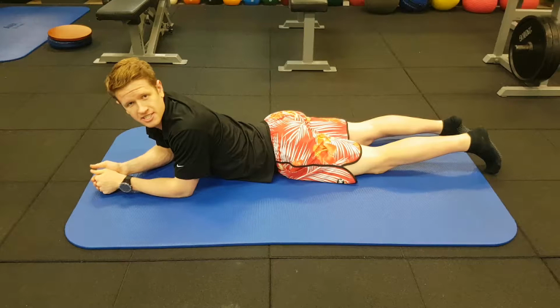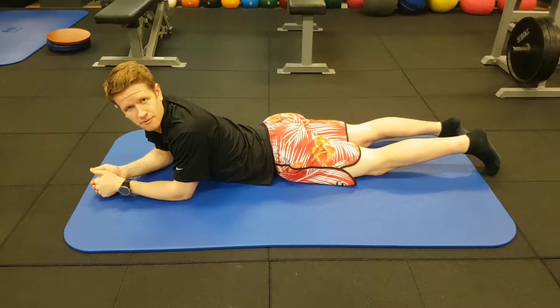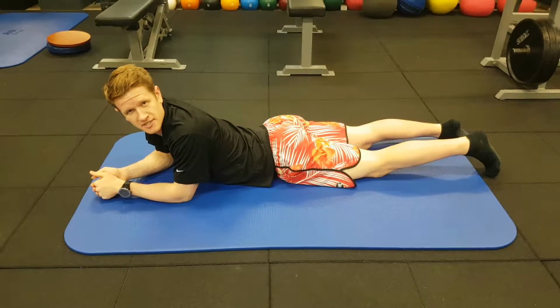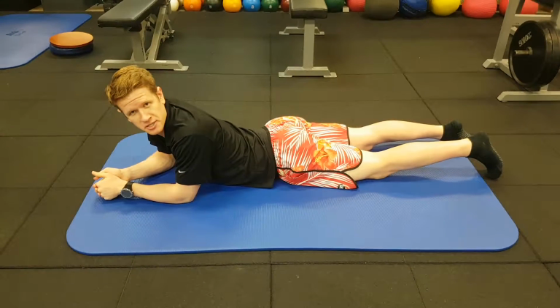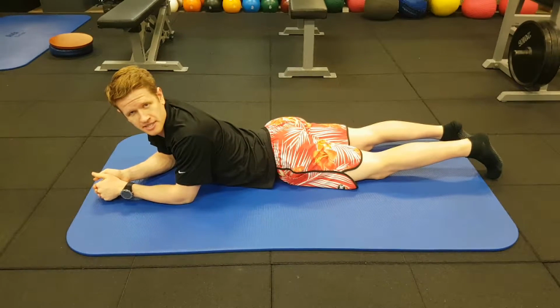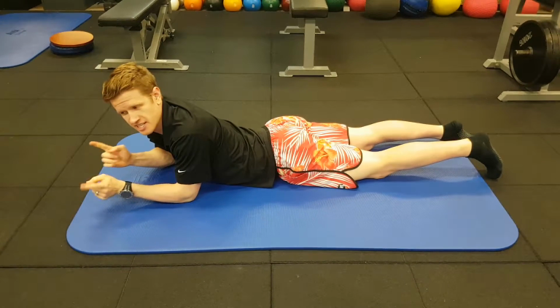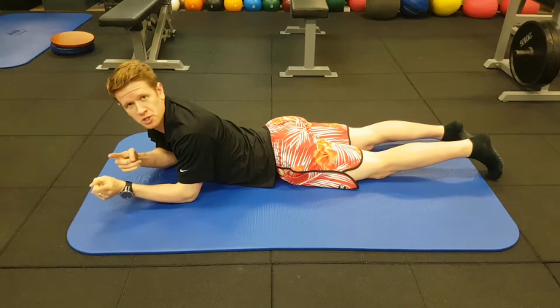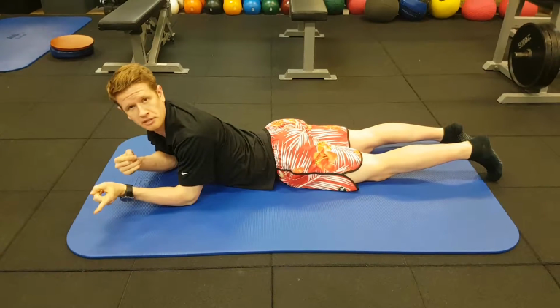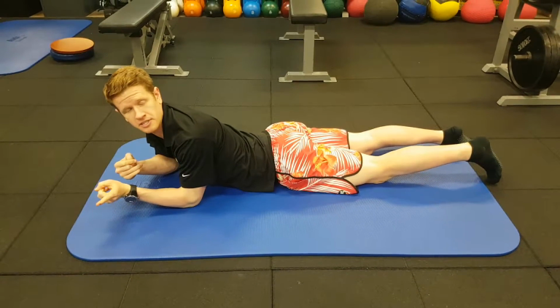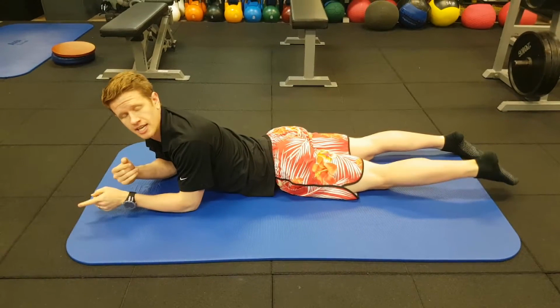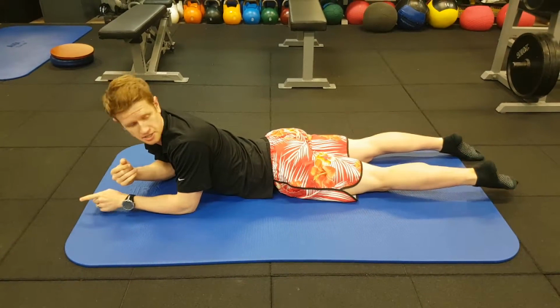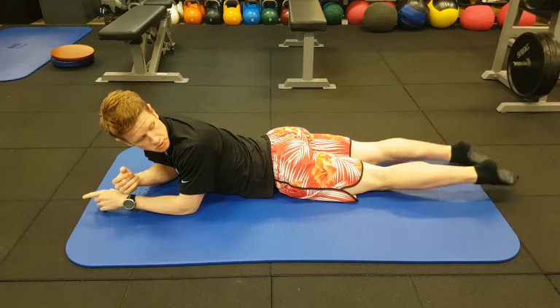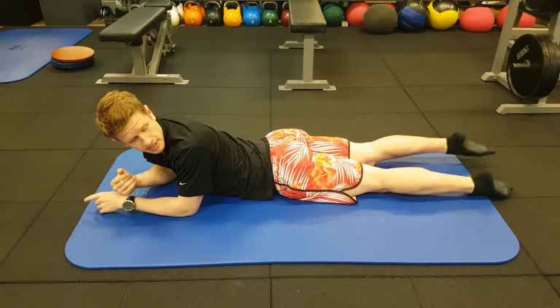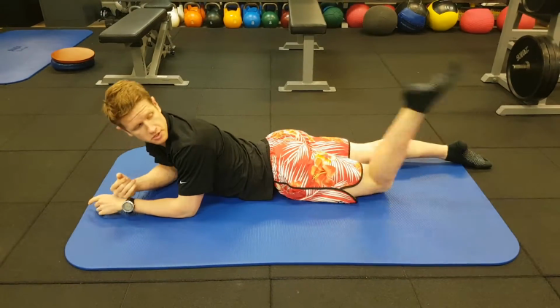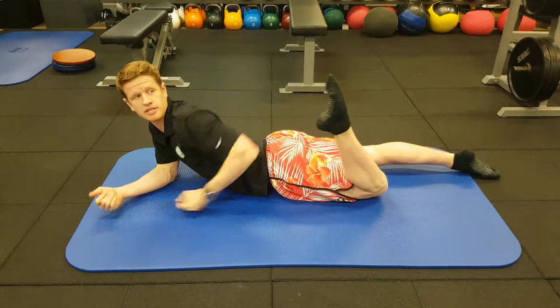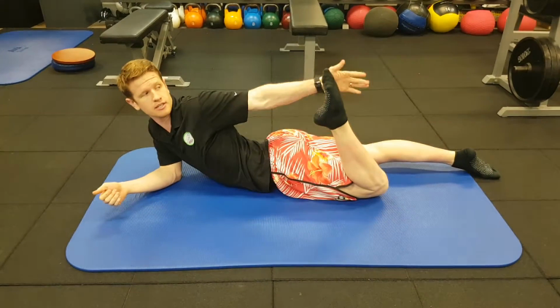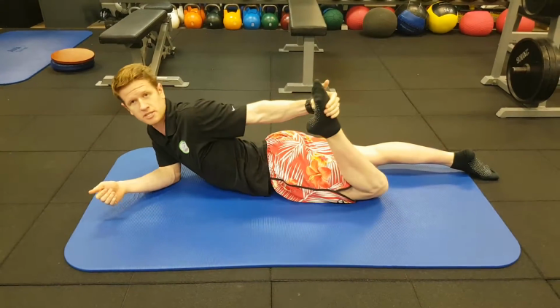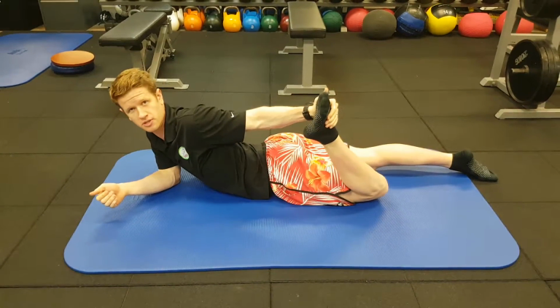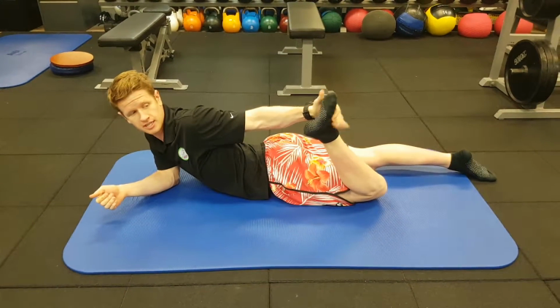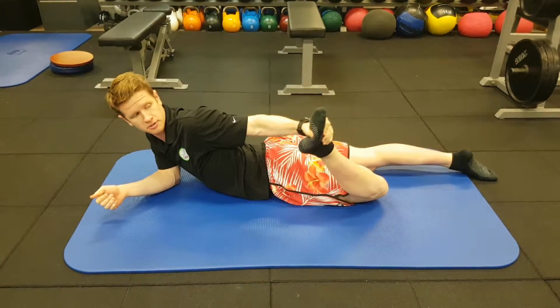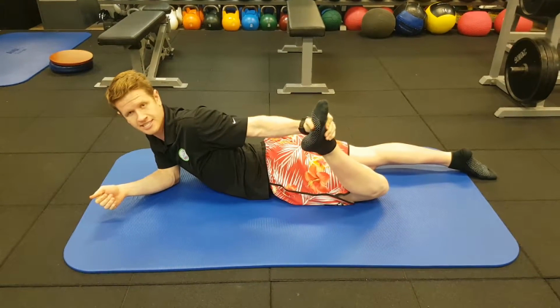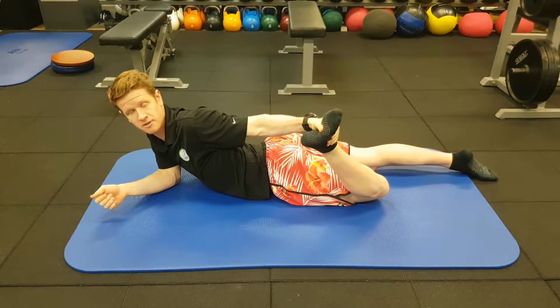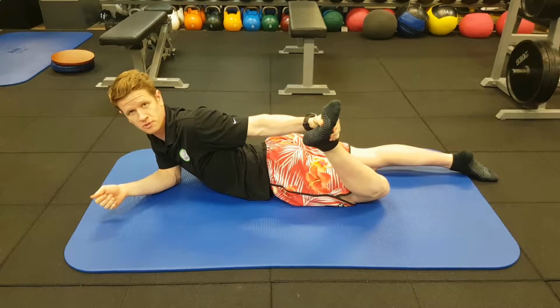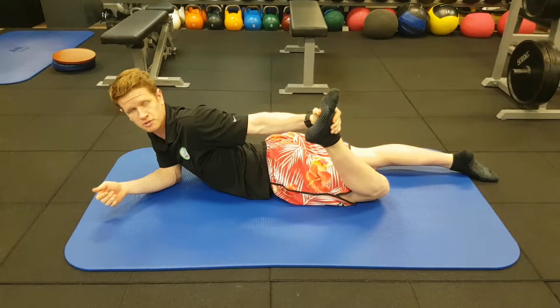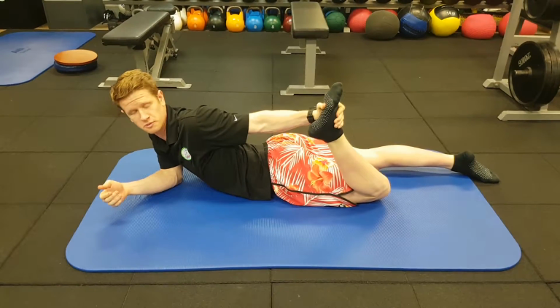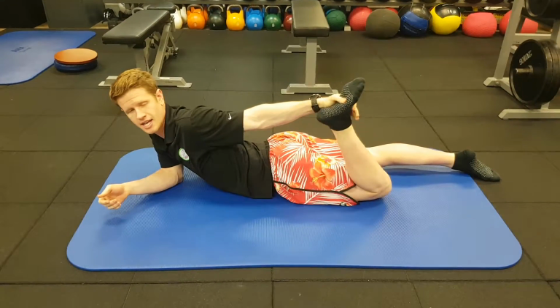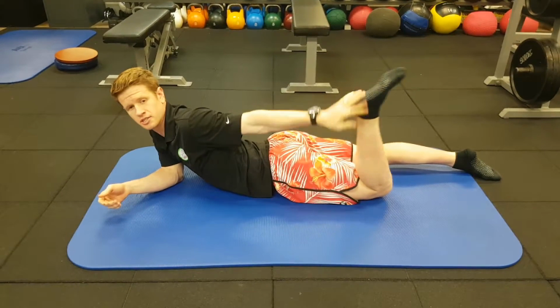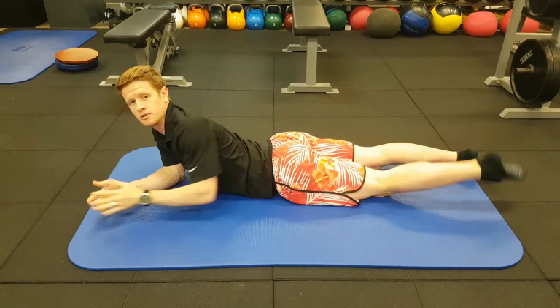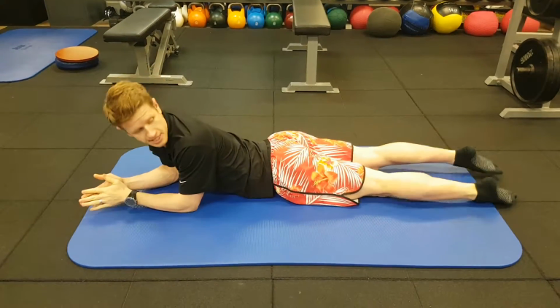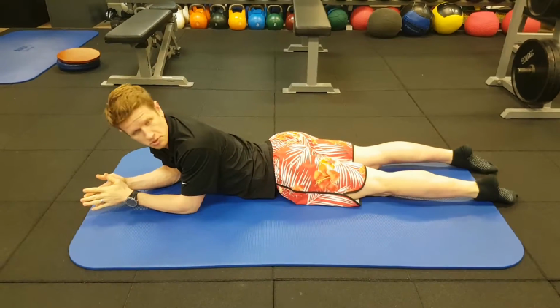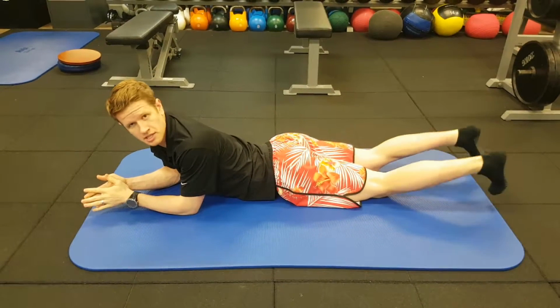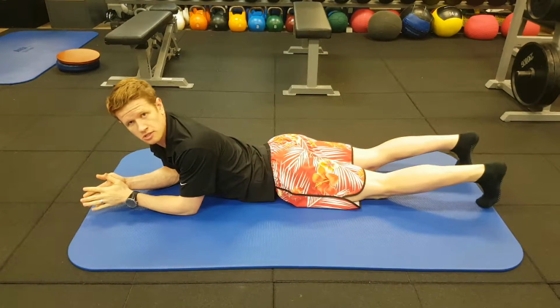Hi guys, it's Ty from Exercise Physiology of Brisbane here and today we're just going to go through a plank variant. This is a dorsum plank, using the base of your foot — the laces area of your foot, your dorsum — as a leverage point rather than your toes.